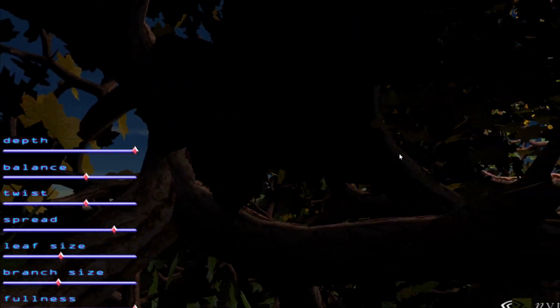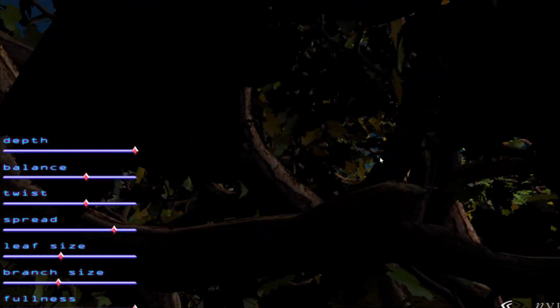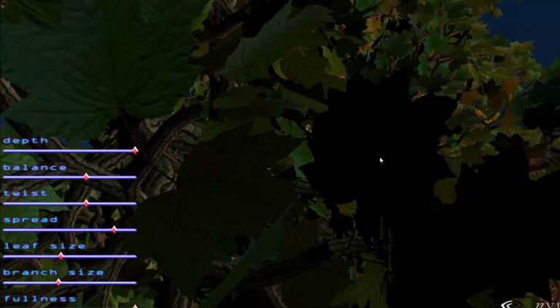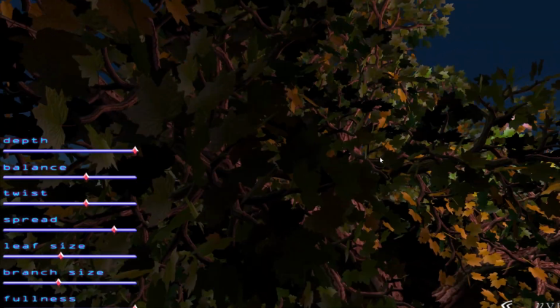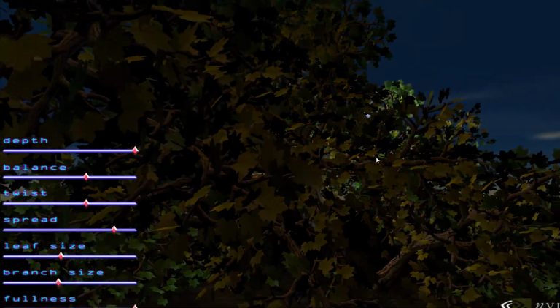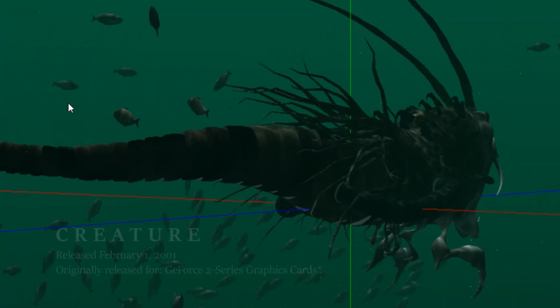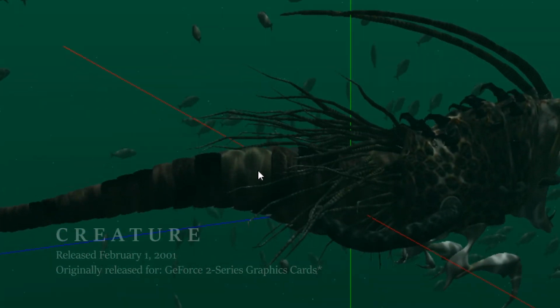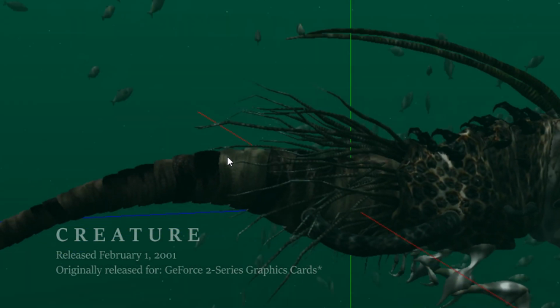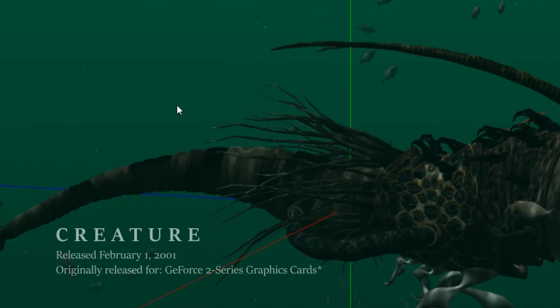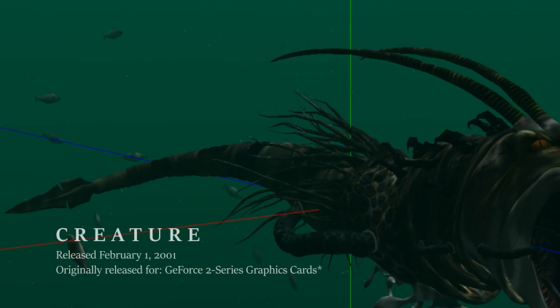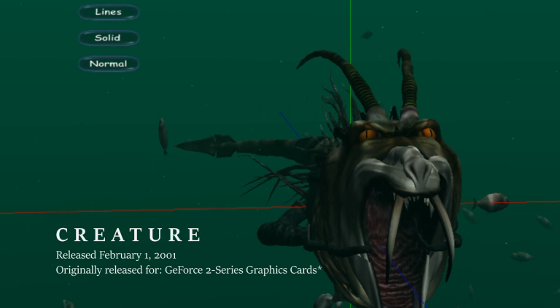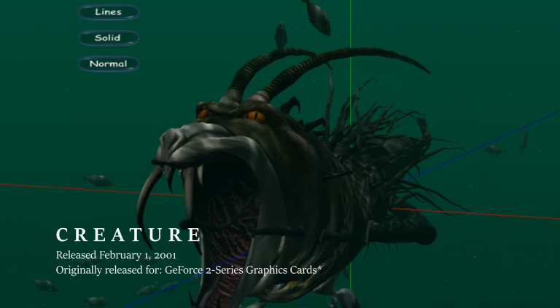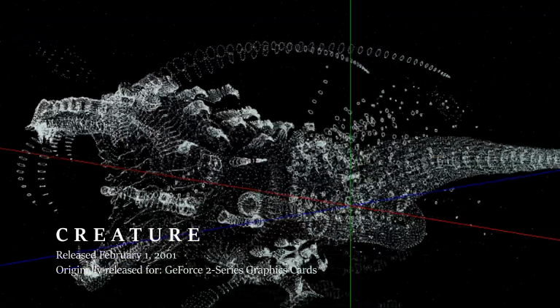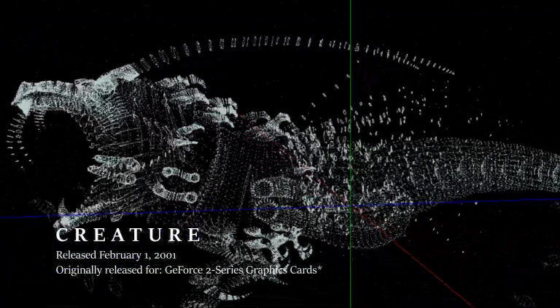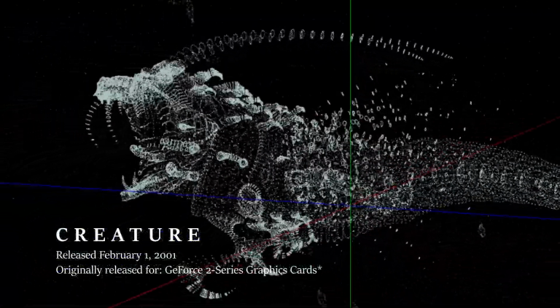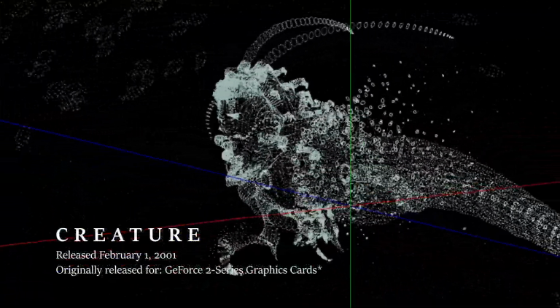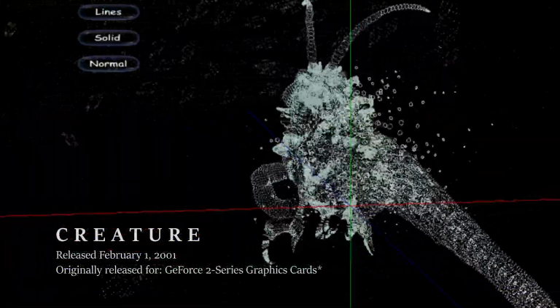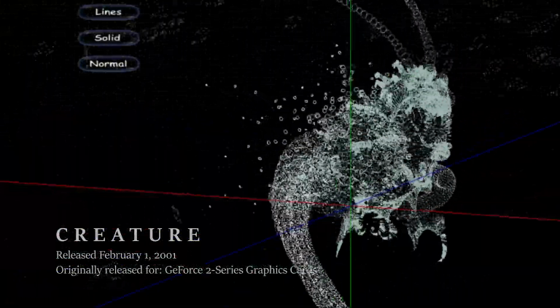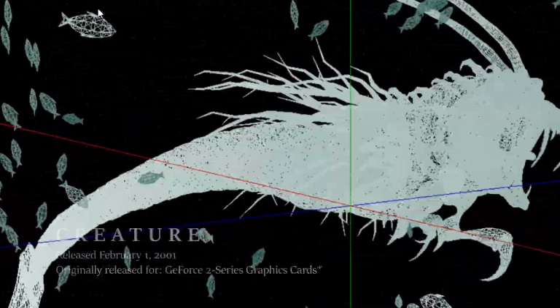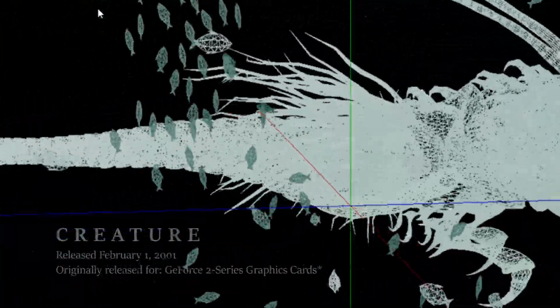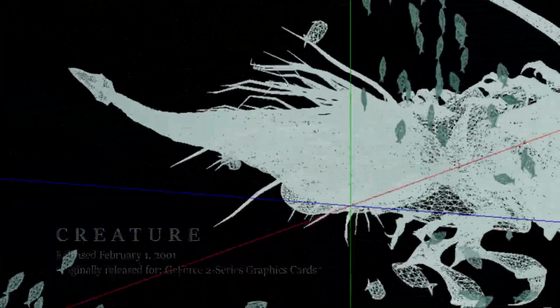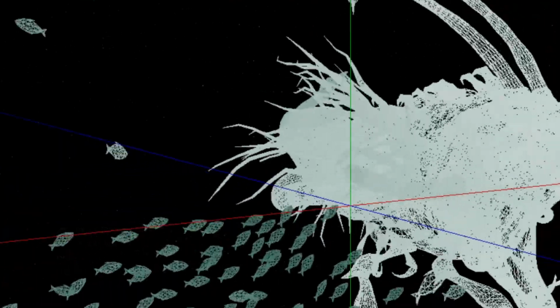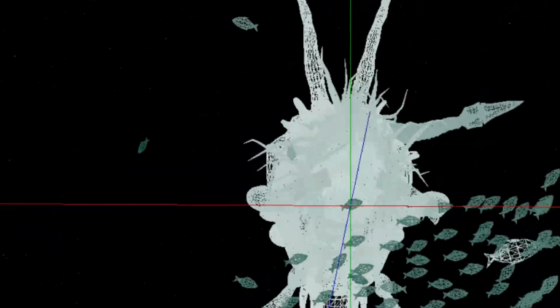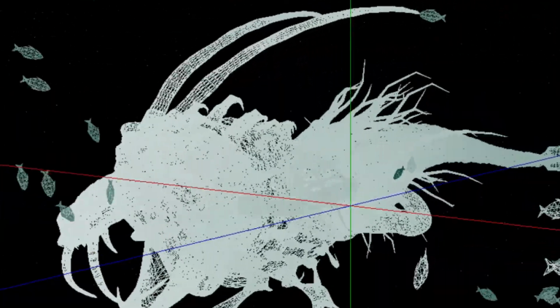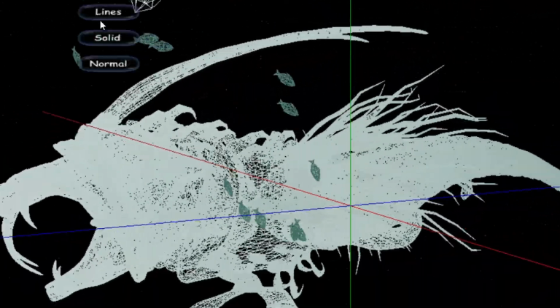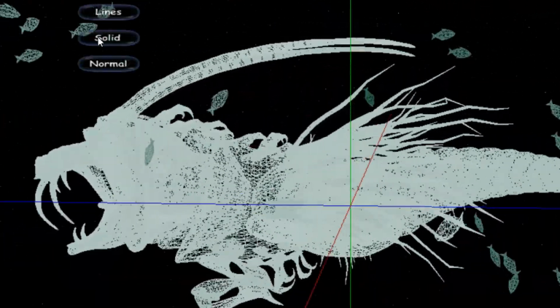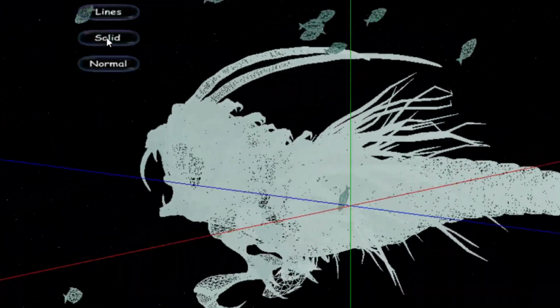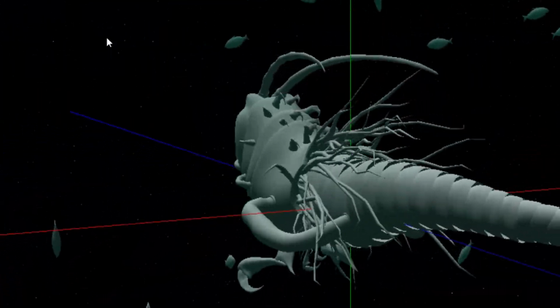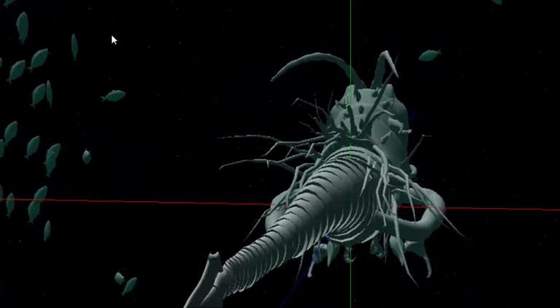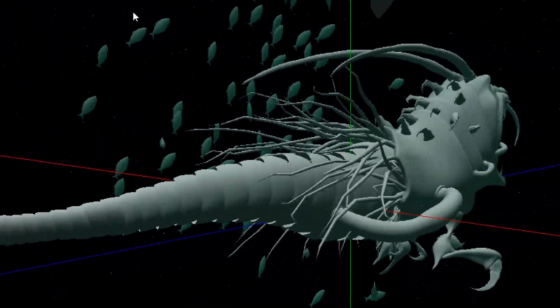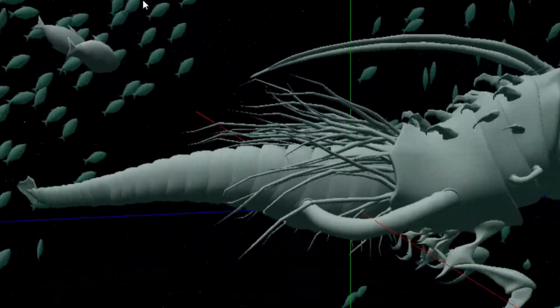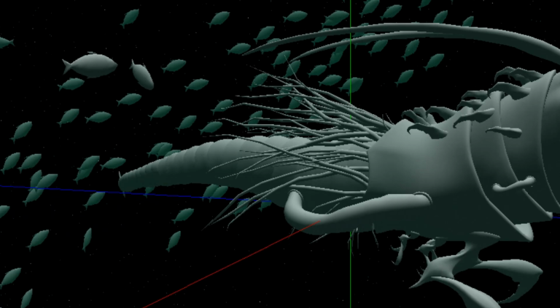In this demo called The Creature, released on January 1st year 2001, we can see how the light on The Creature is both reflected and refracted. And, as far as I can tell, it is their earliest example of per-pixel shading.